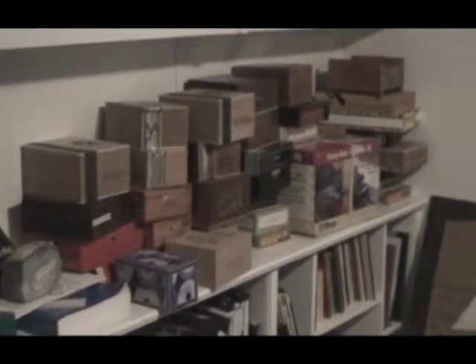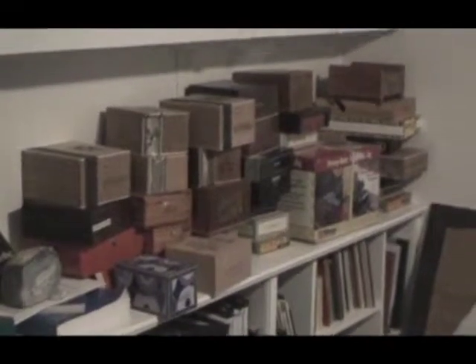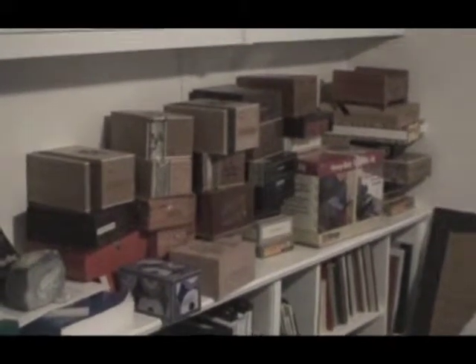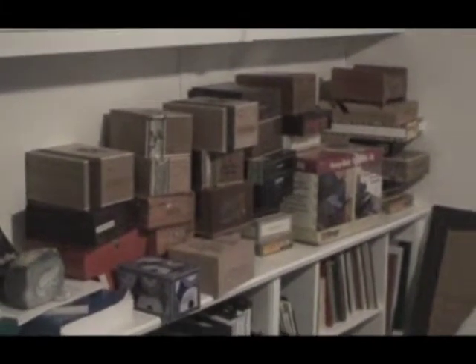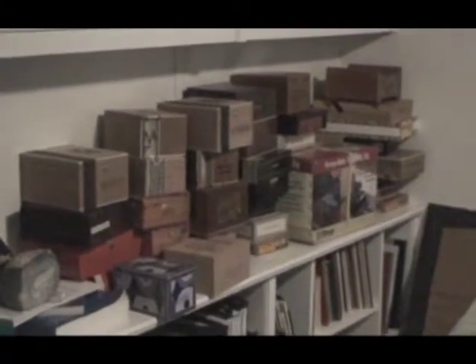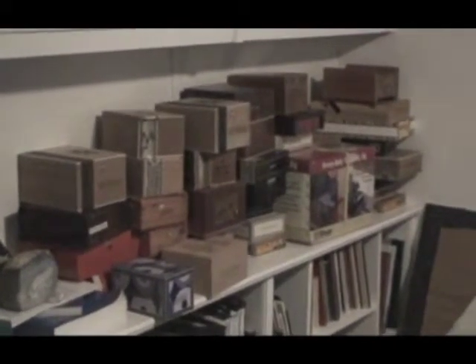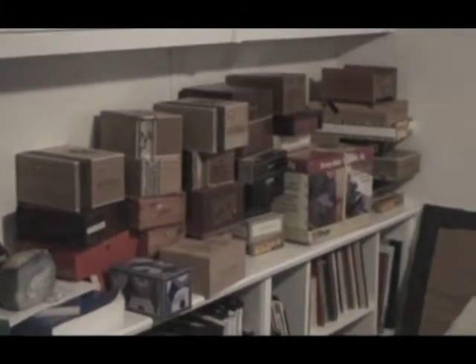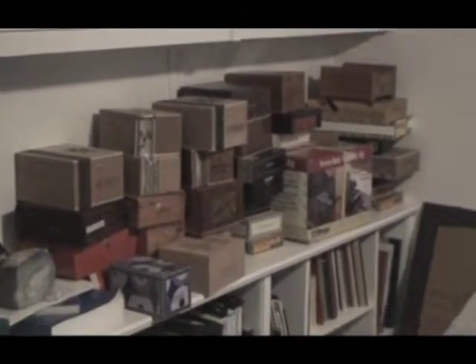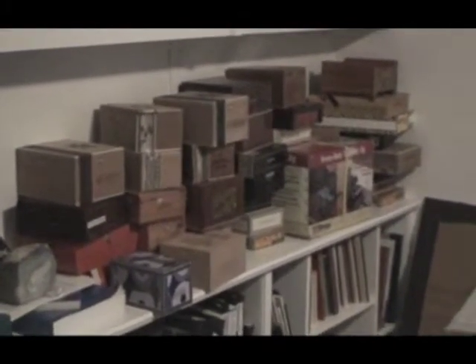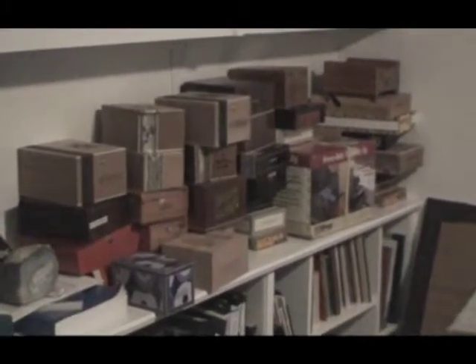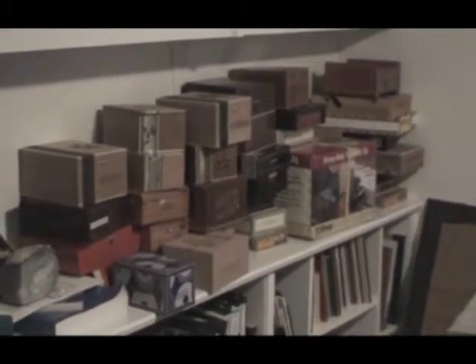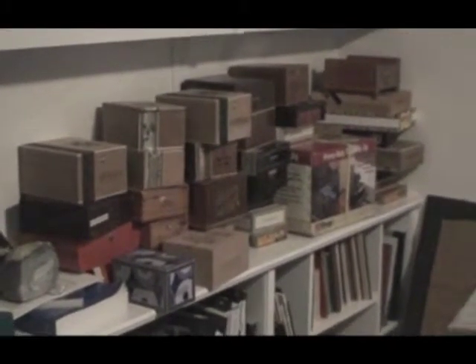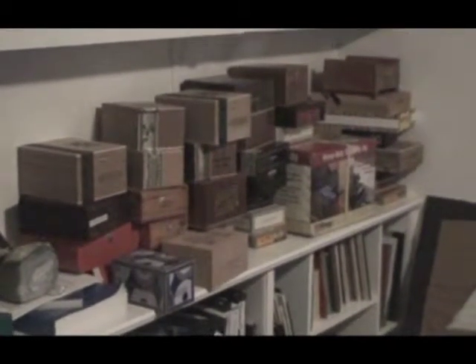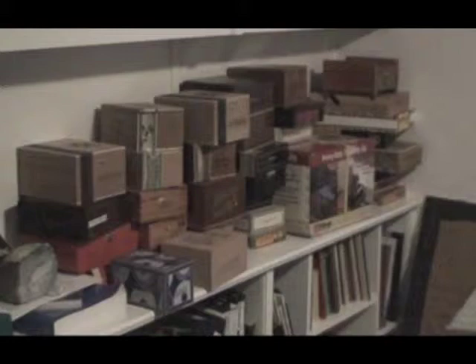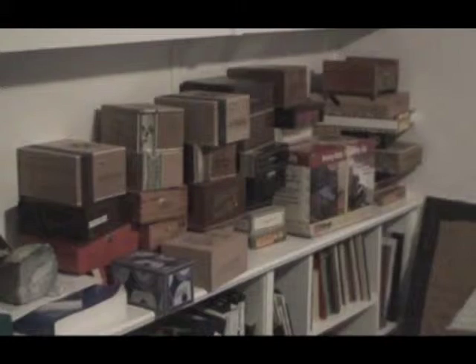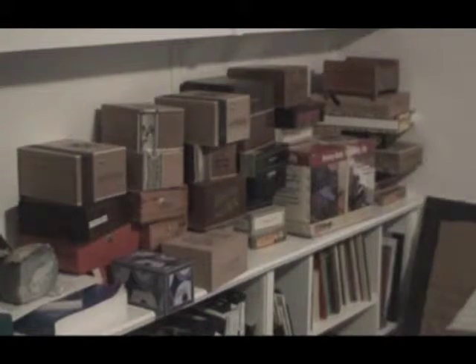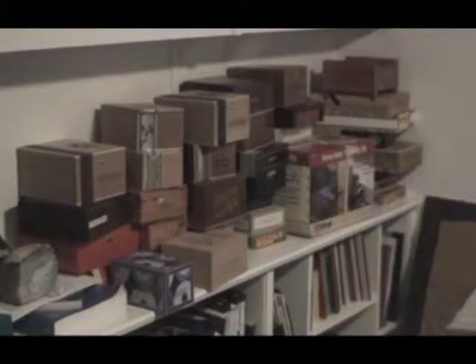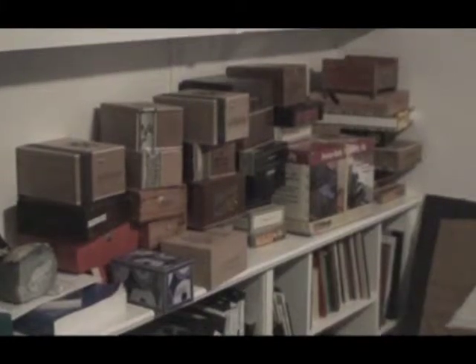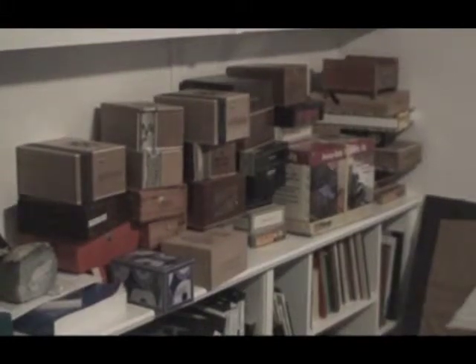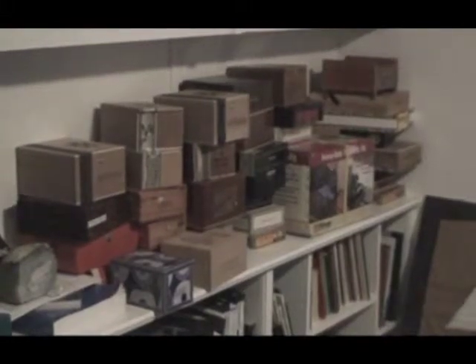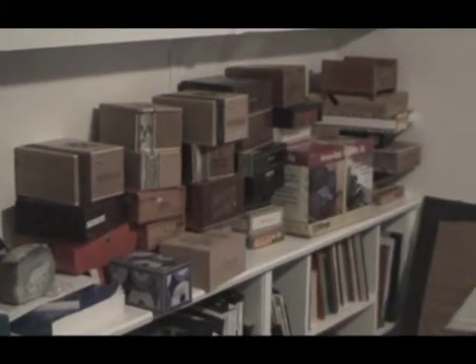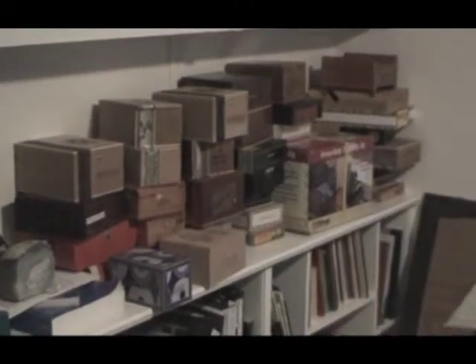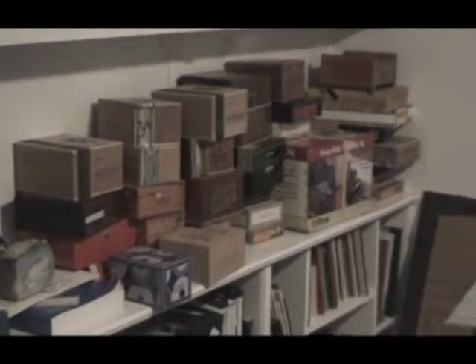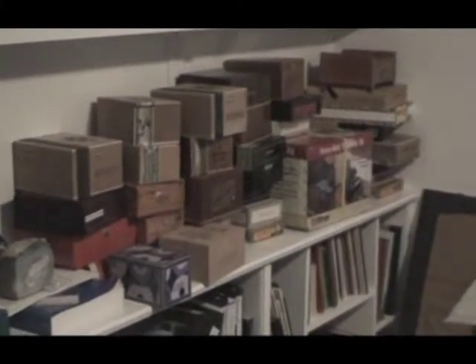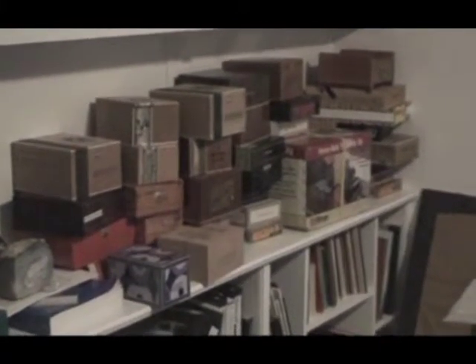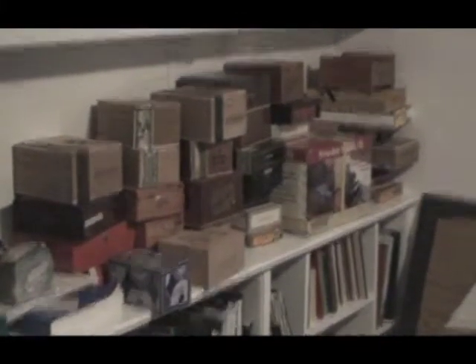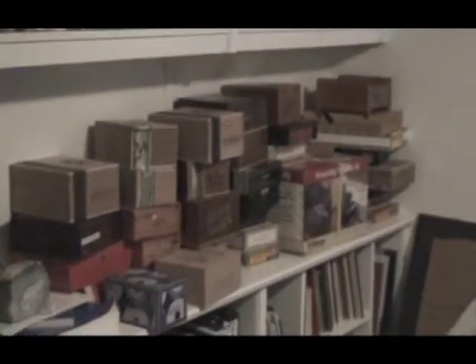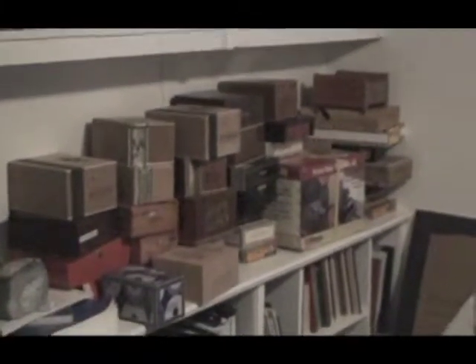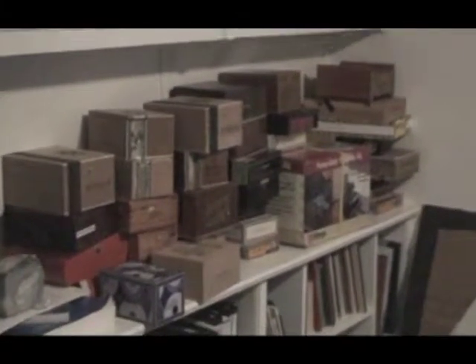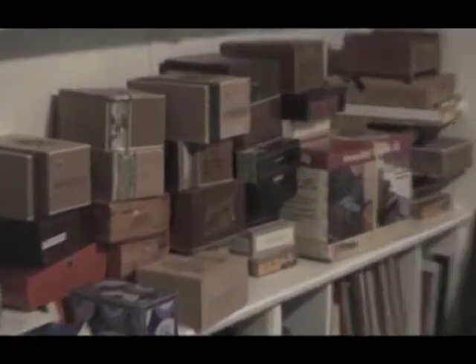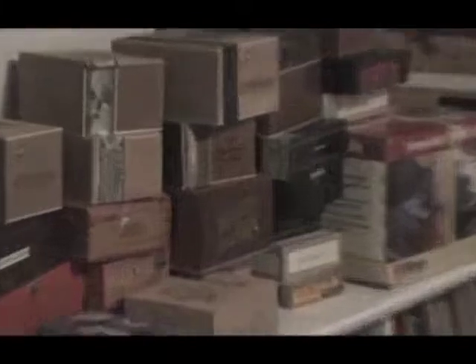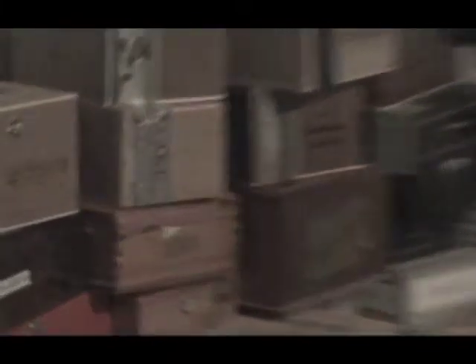Last time I went out to get cigar boxes, the store said, oh, we were all out — we threw them all out. And then with a wink and a nod, they said, but the bag is out in the alley. And this was the result of that haul.